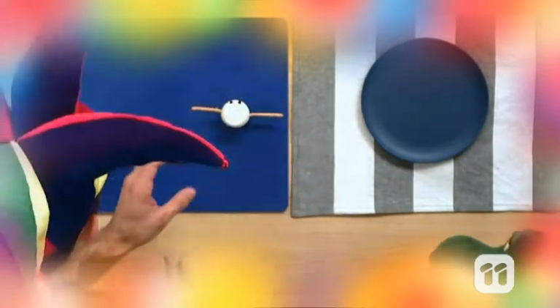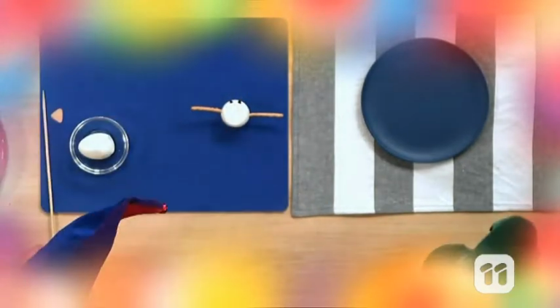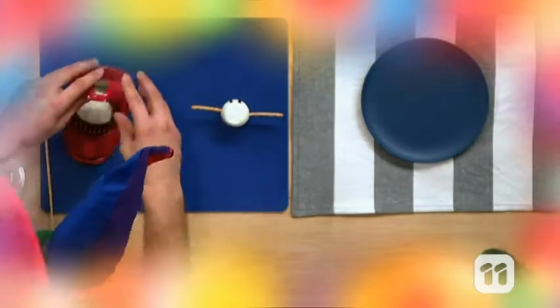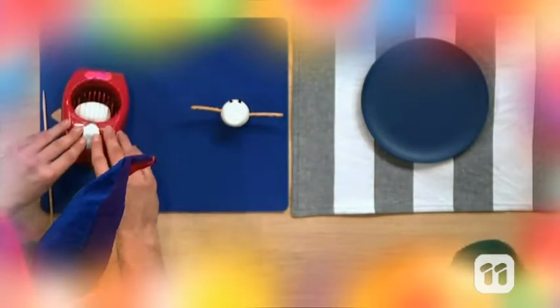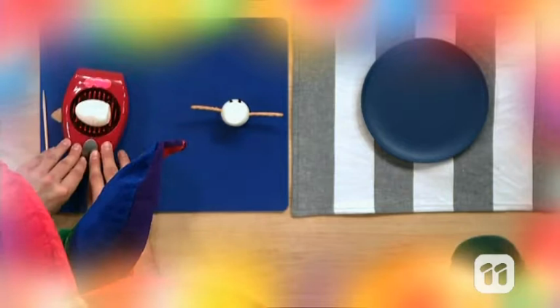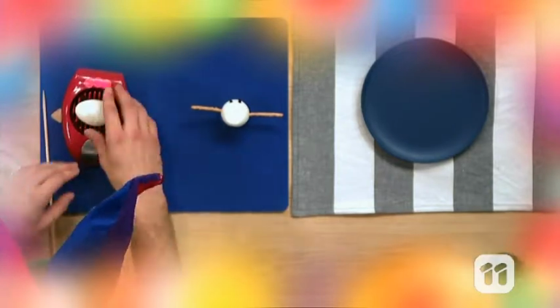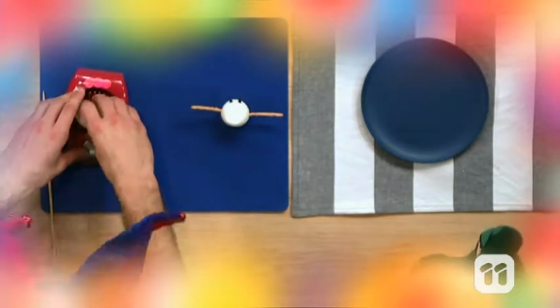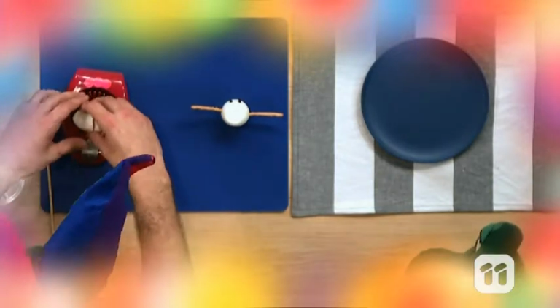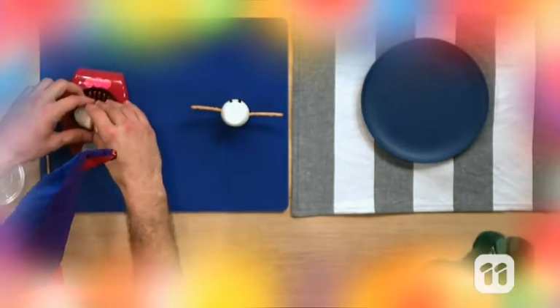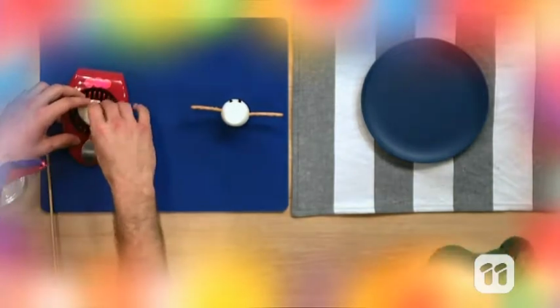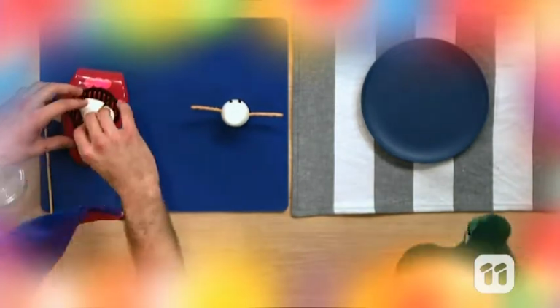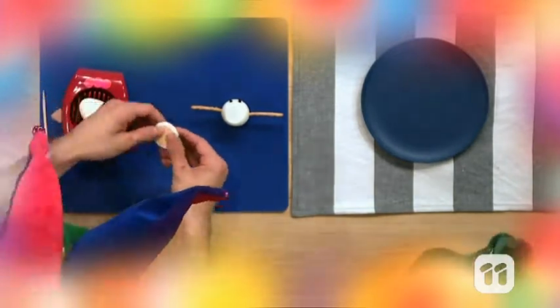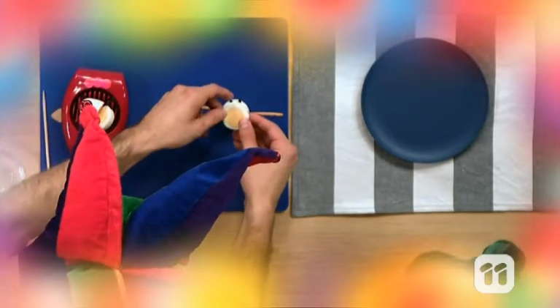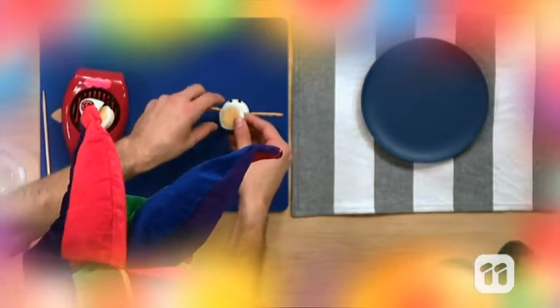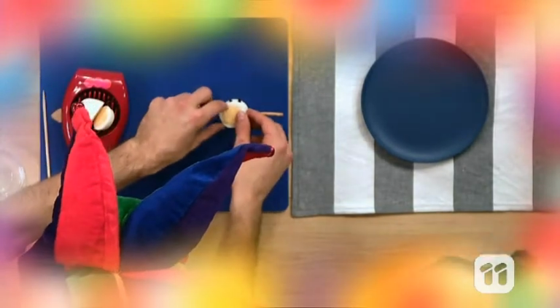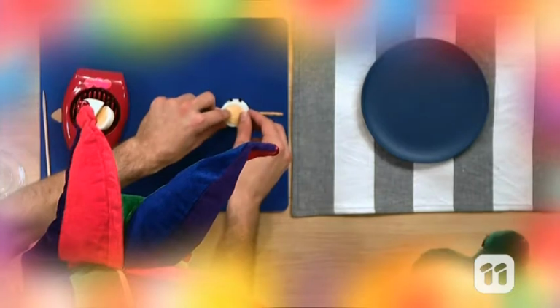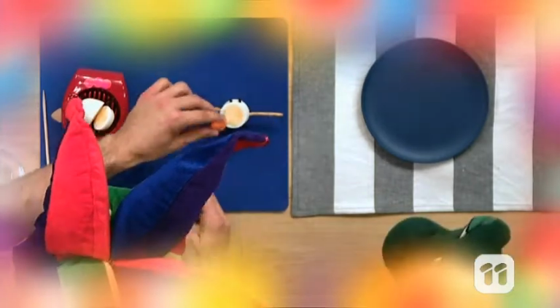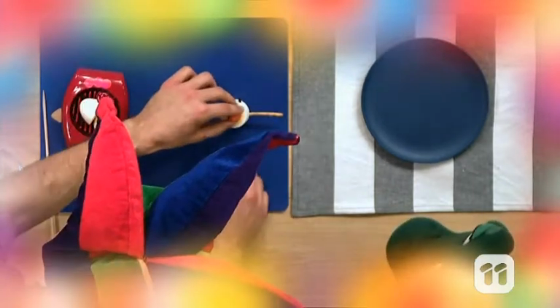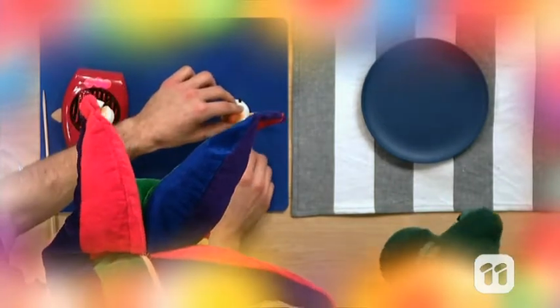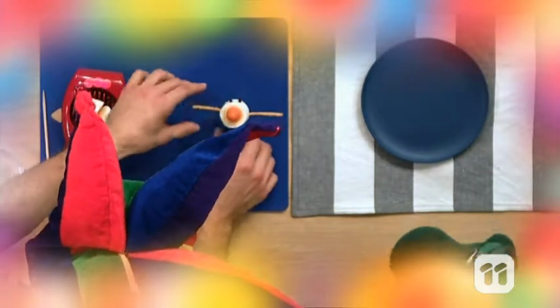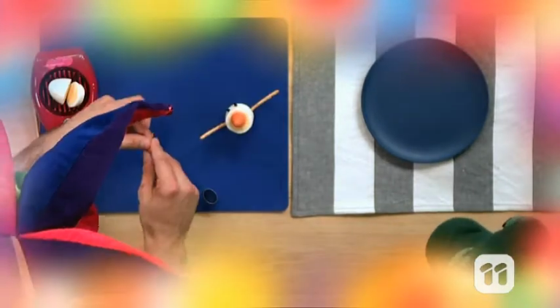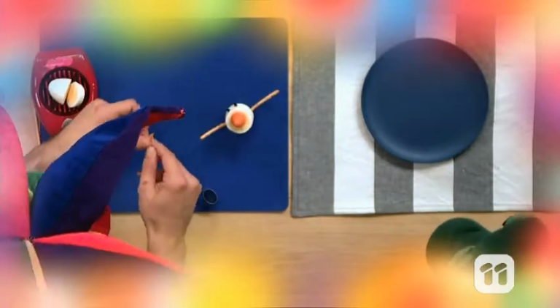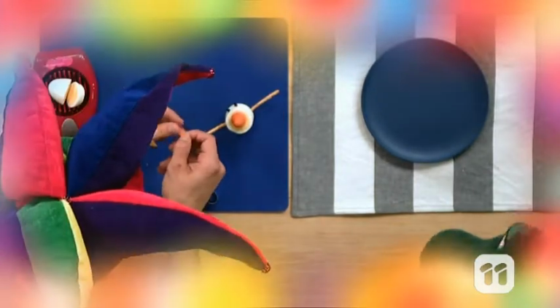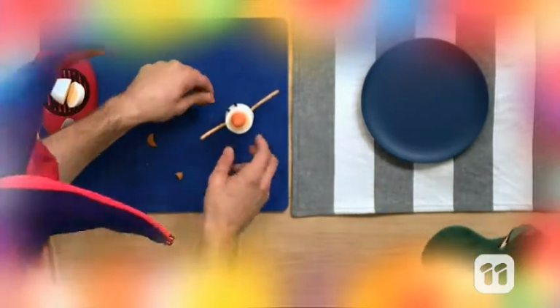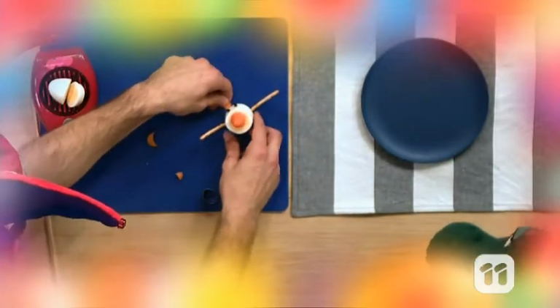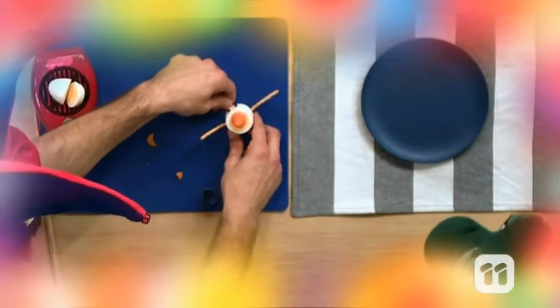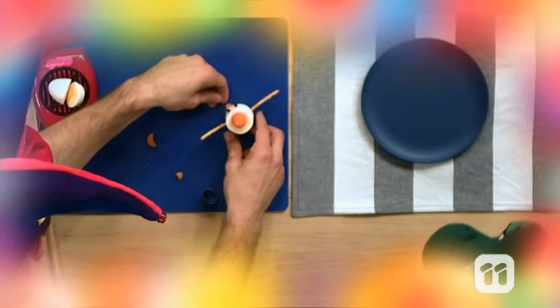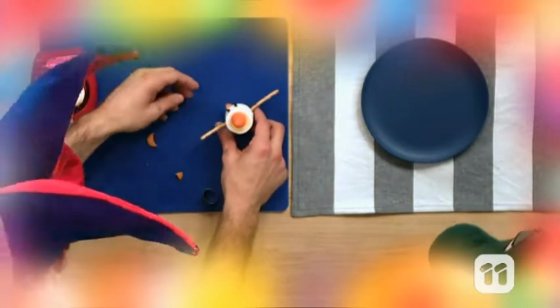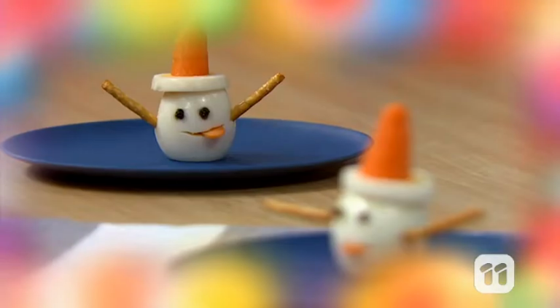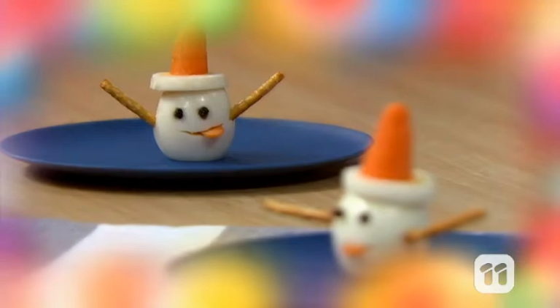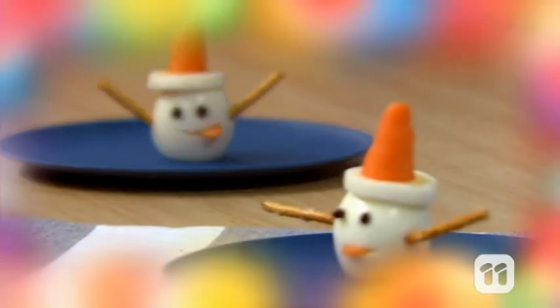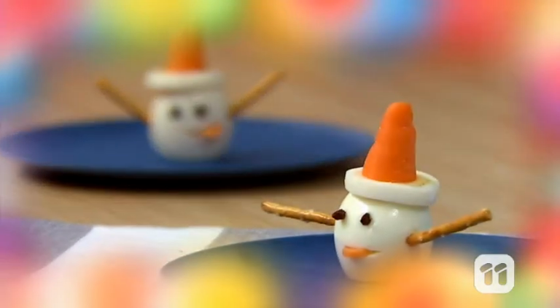Then slice your egg using the egg slicer, and you might need a grown-up. Place your slice on top, add your piece of carrot, and then use your oval-shaped cookie cutter to make a tongue poking out. And that's how Truffle made his Egg Head Hat Head in one minute.